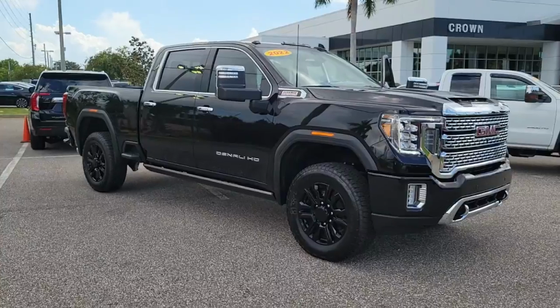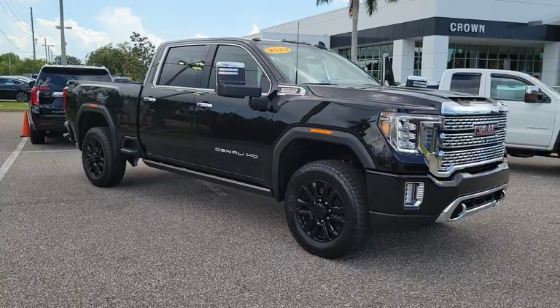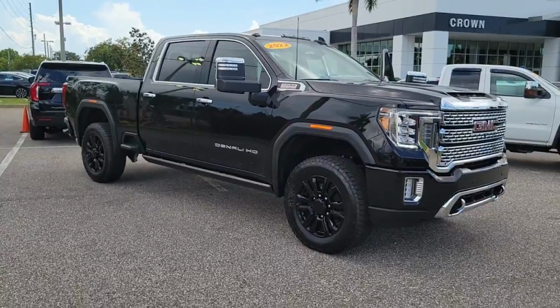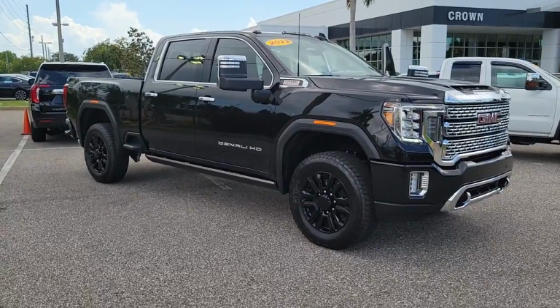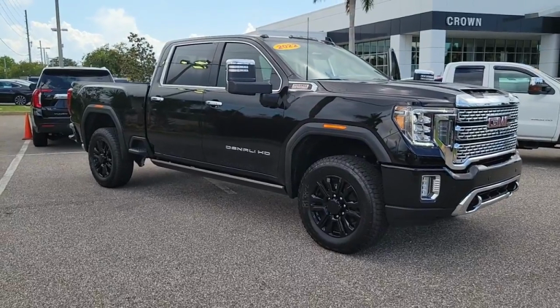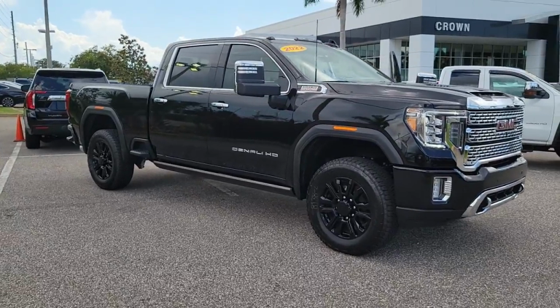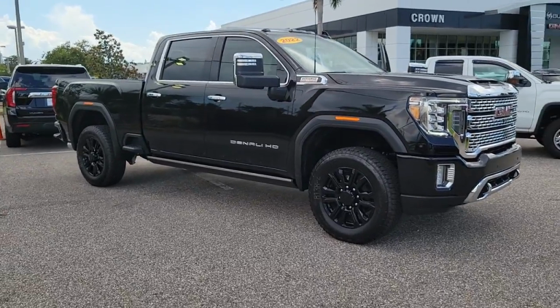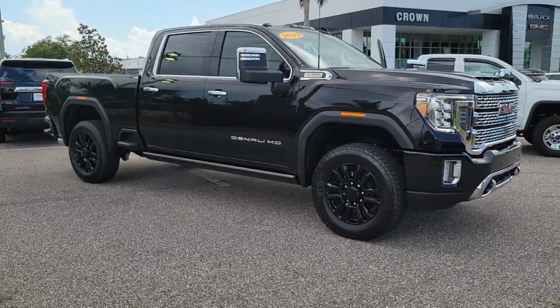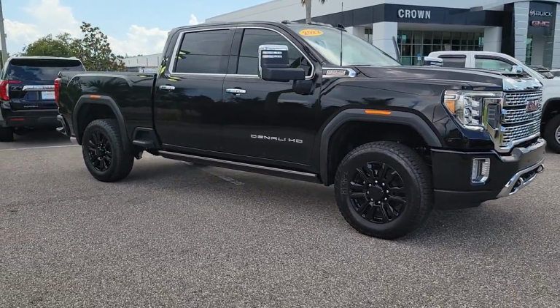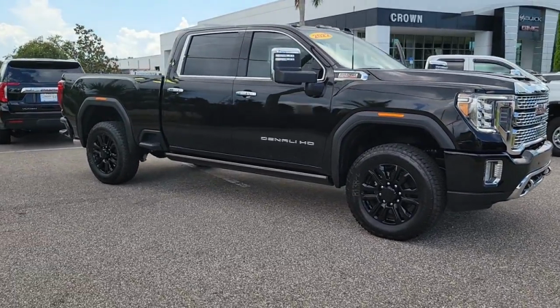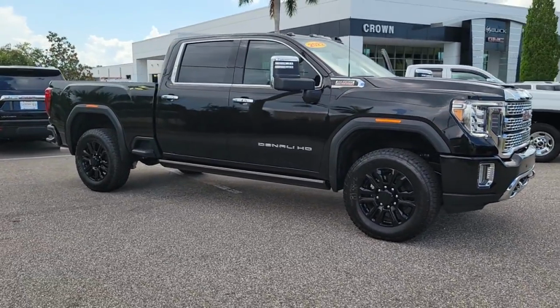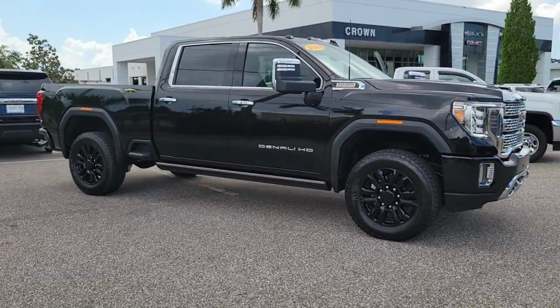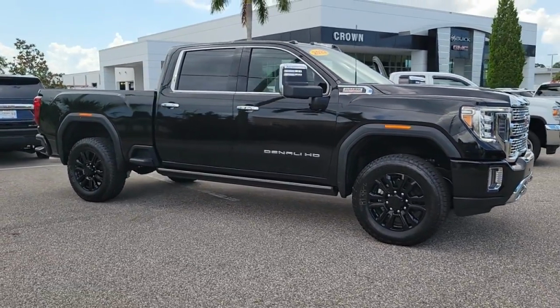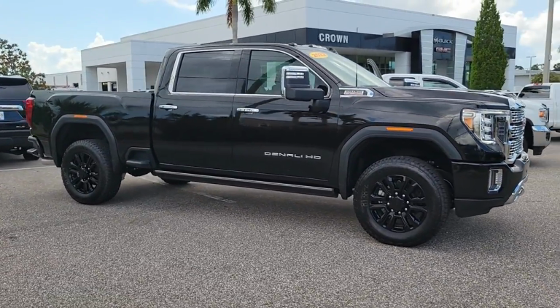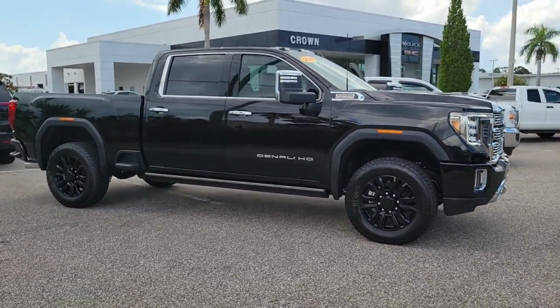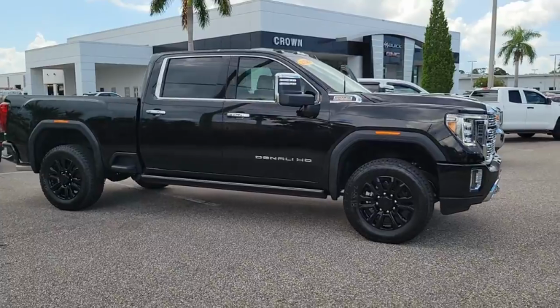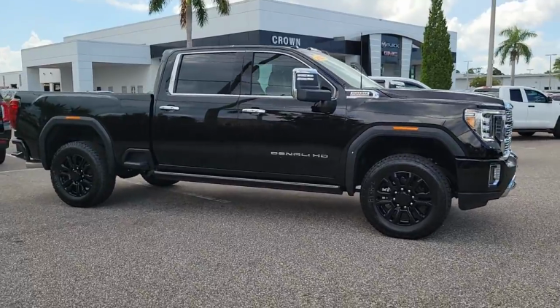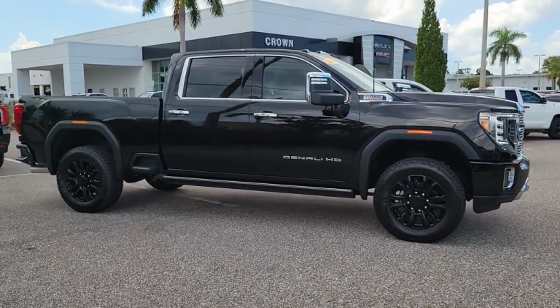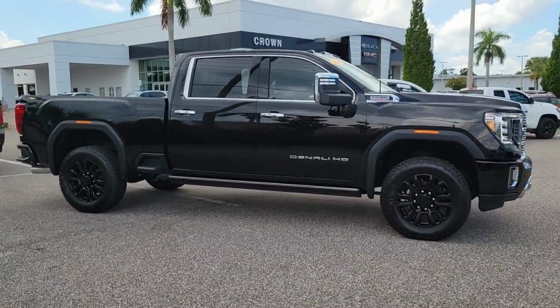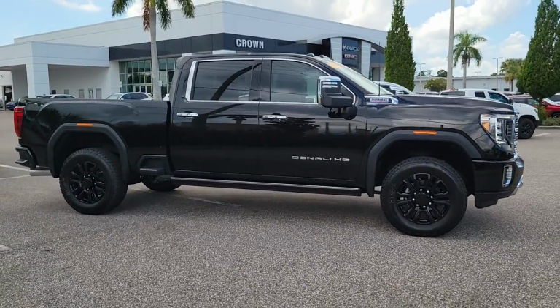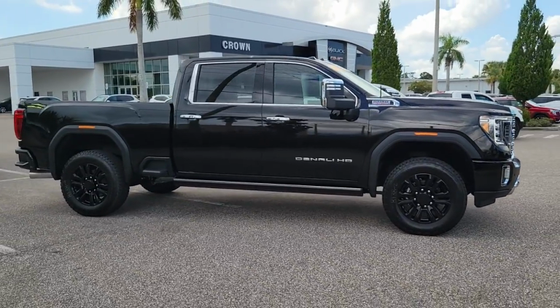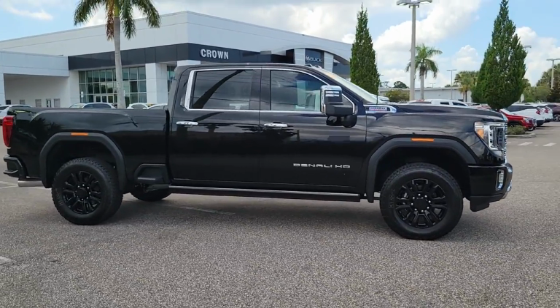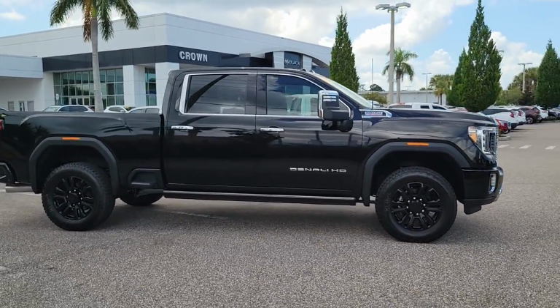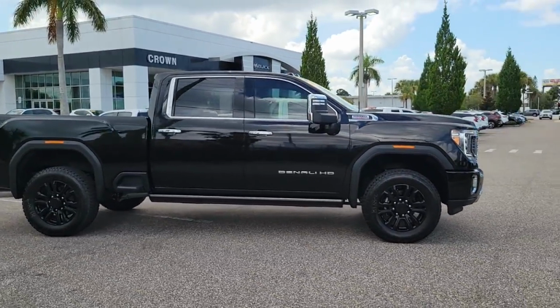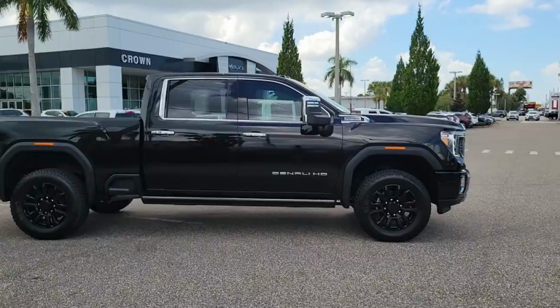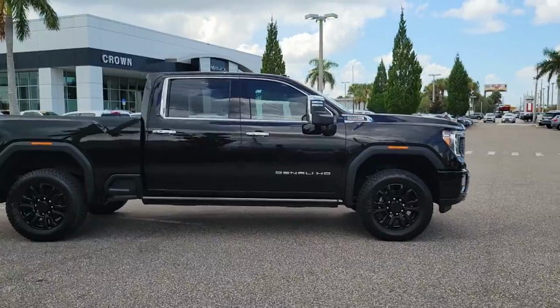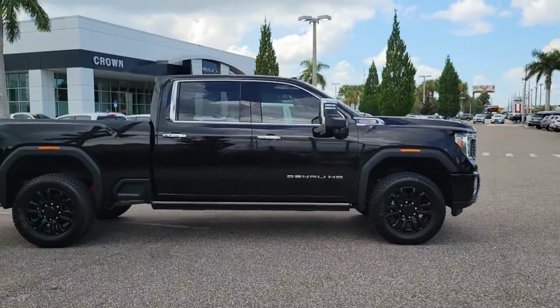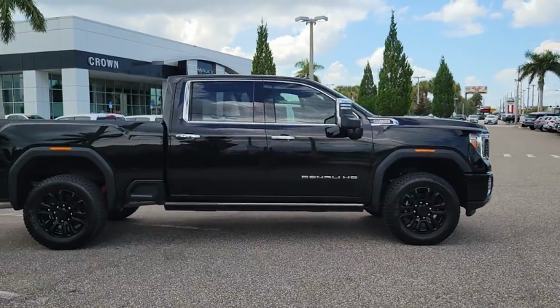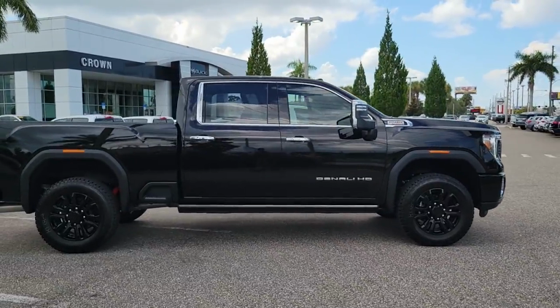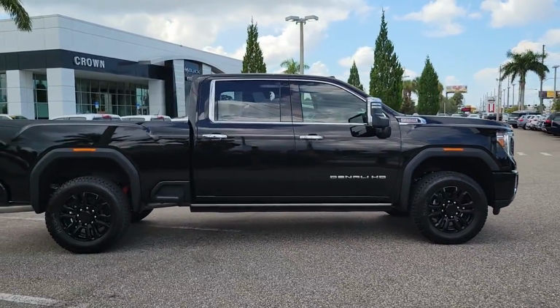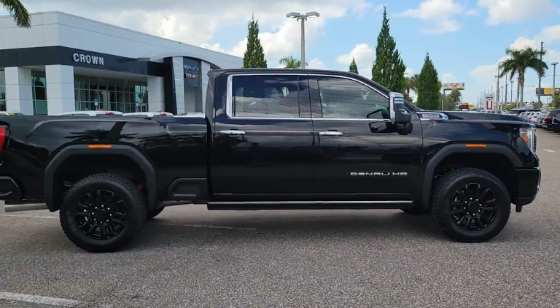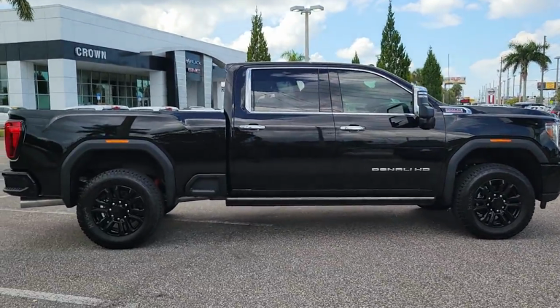Get into the 2022 GMC Sierra HD. This full-size Sierra HD delivers heavy-duty strength for the toughest towing and hauling jobs.